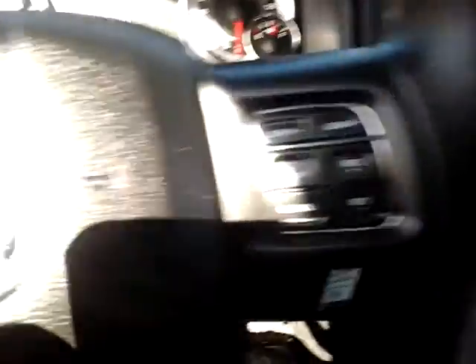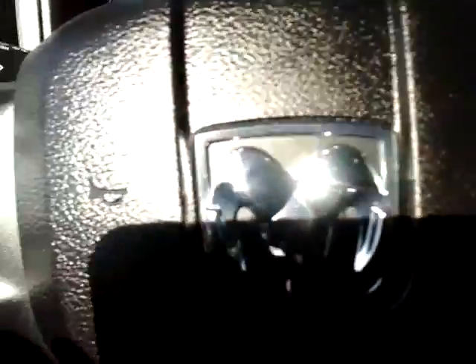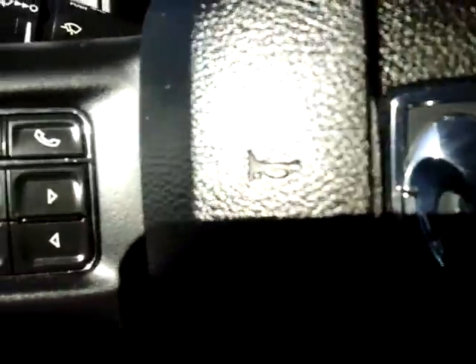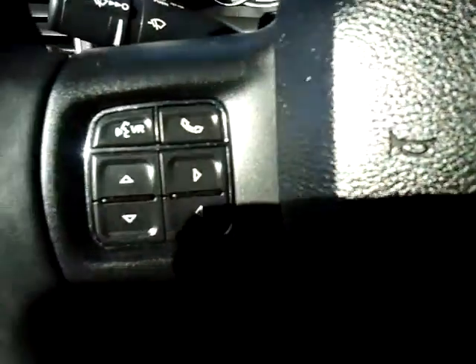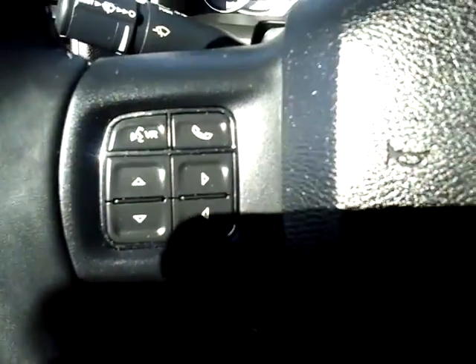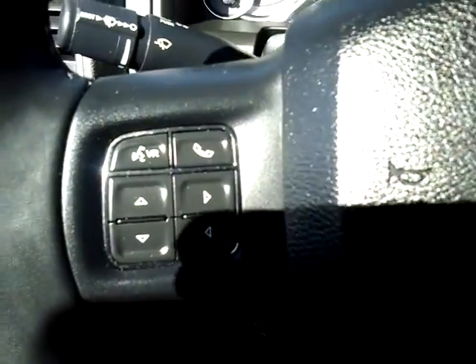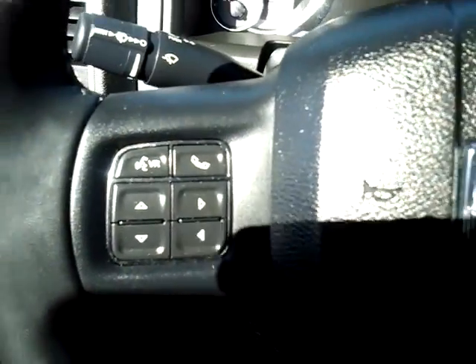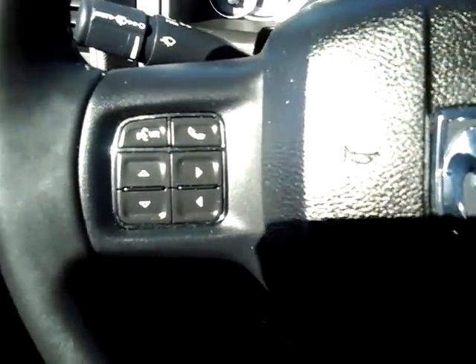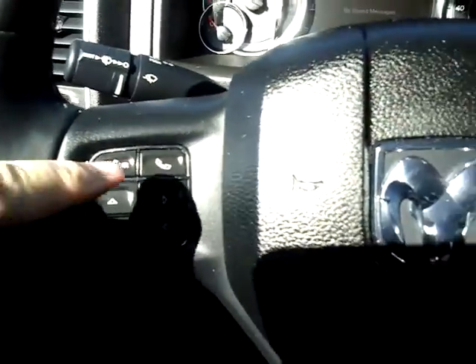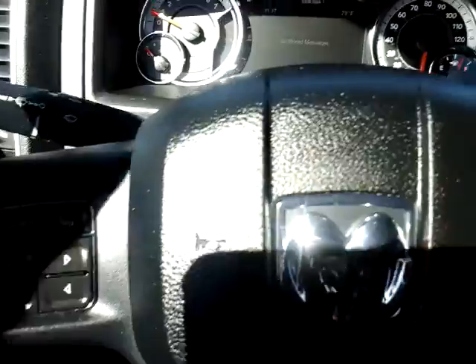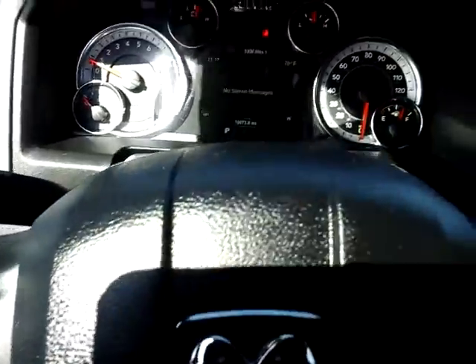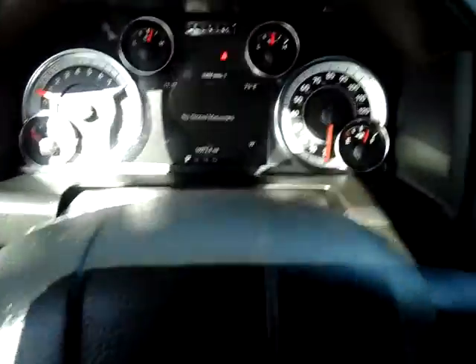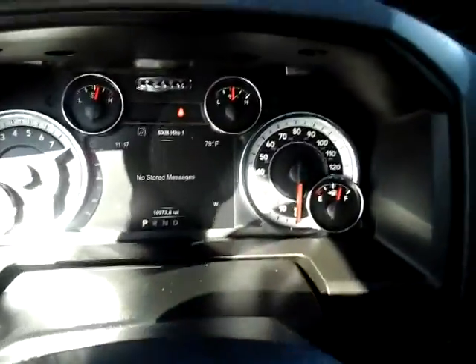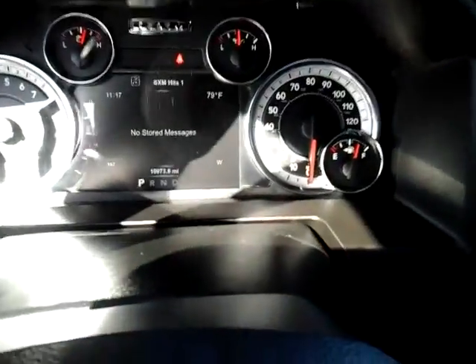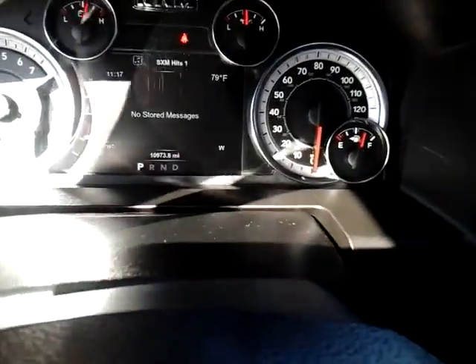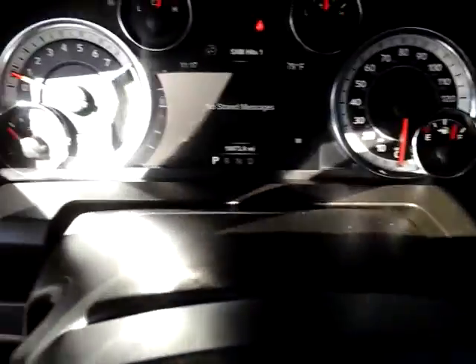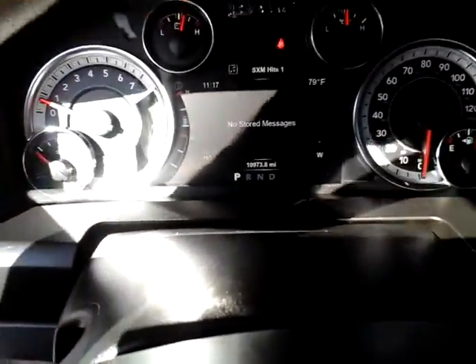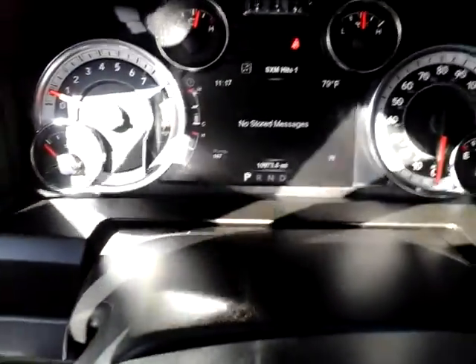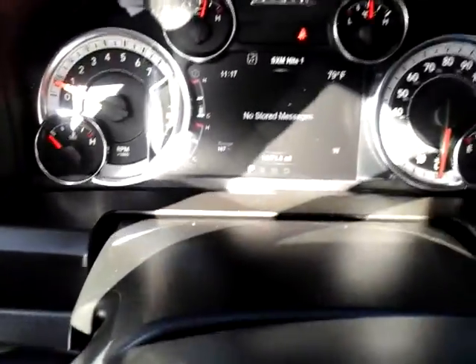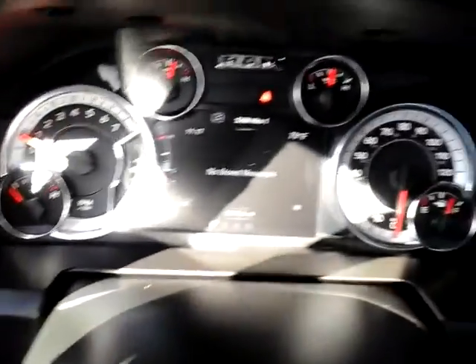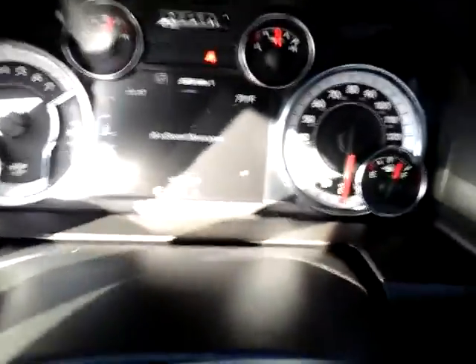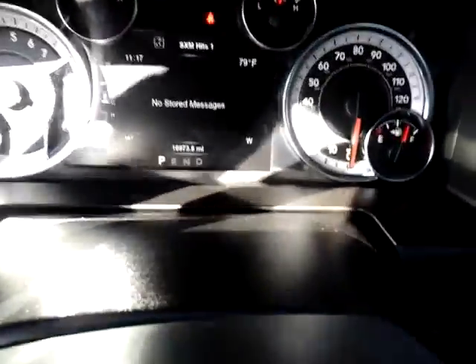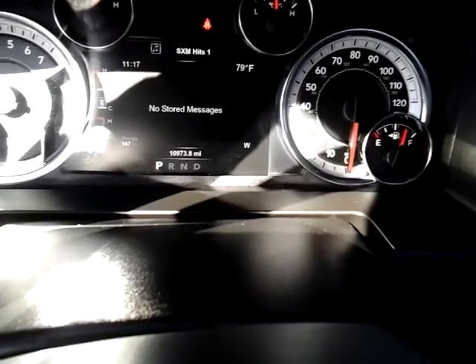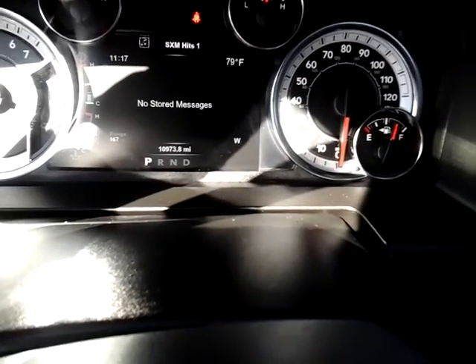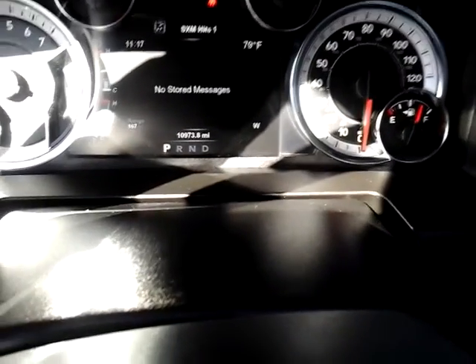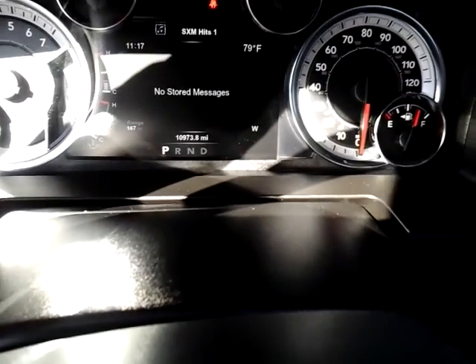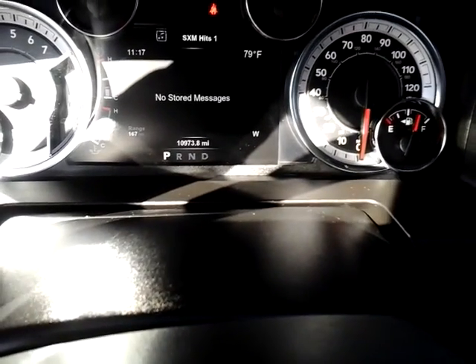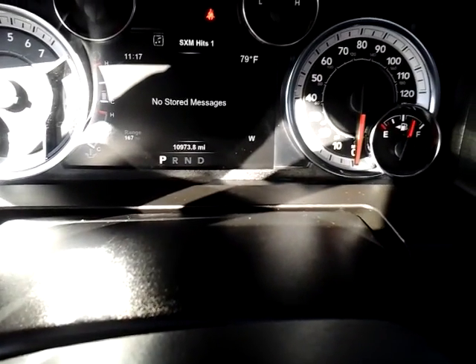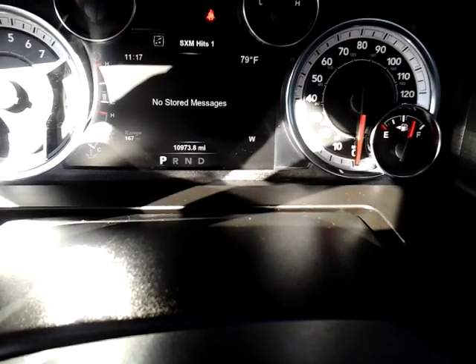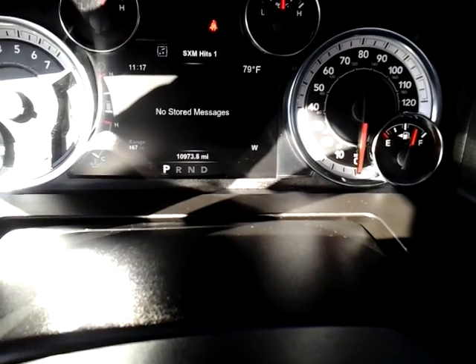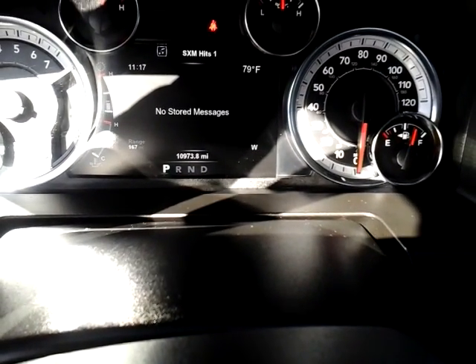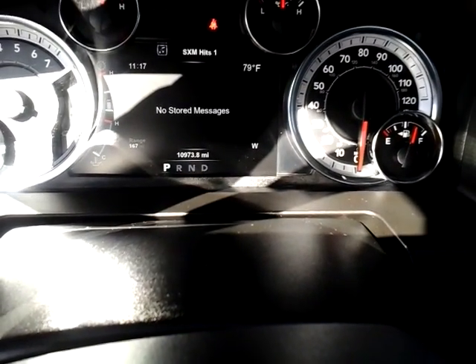You do have Bluetooth right there in the vehicle. And right now — if I can shade that a little bit, bright sun — the truck has just under 11,000 miles.